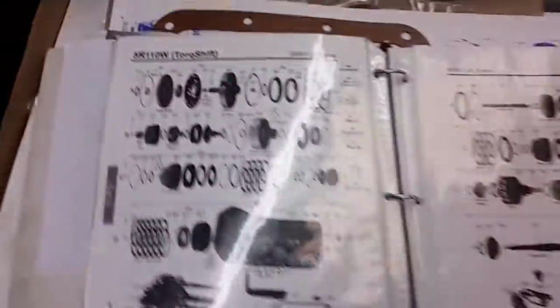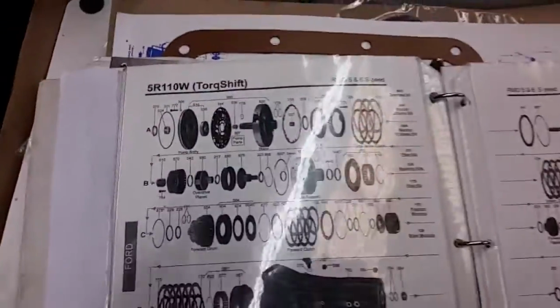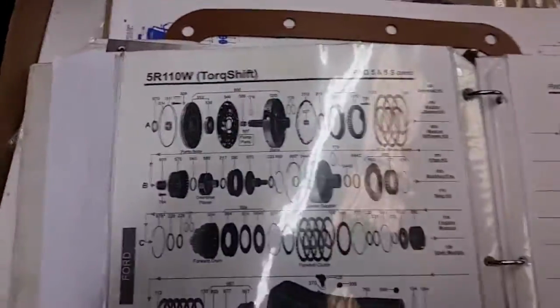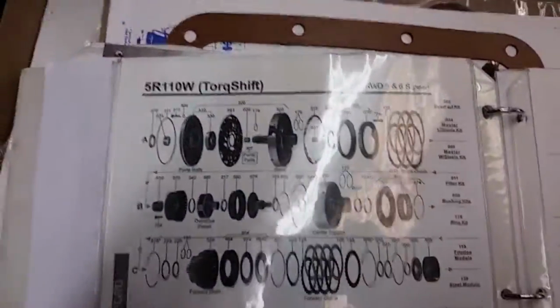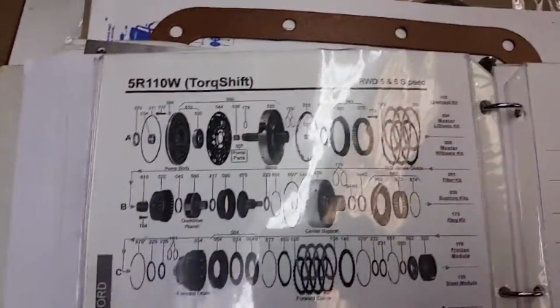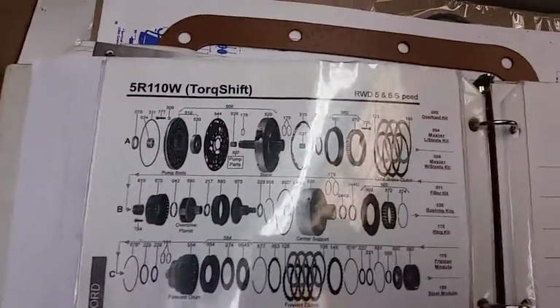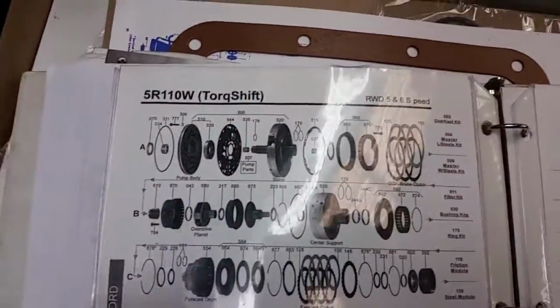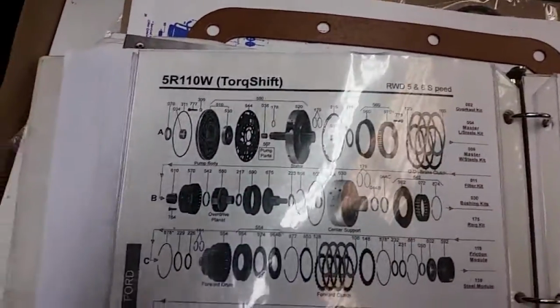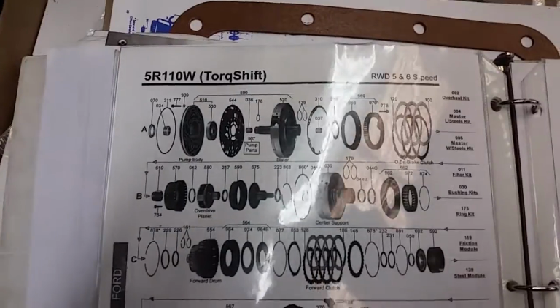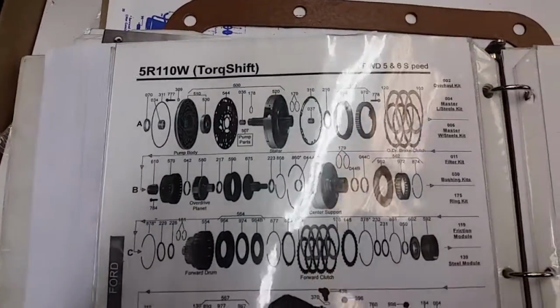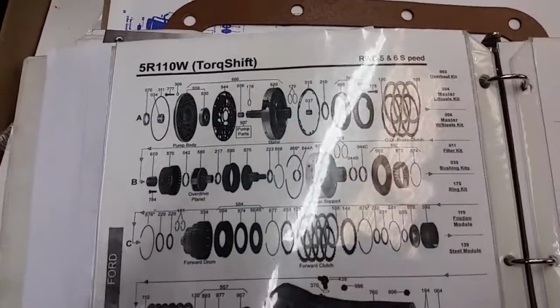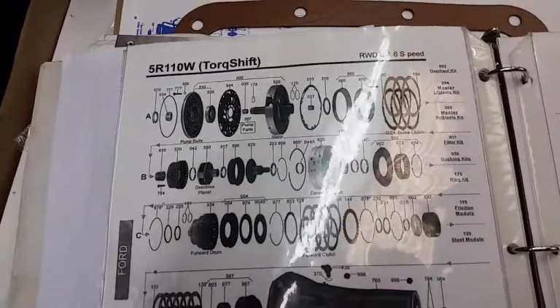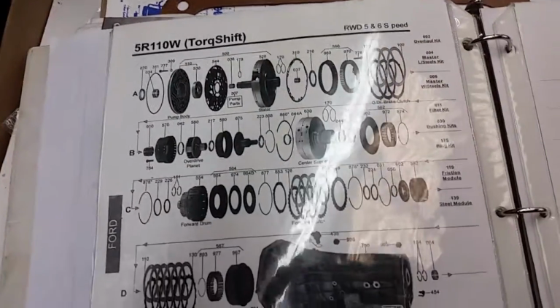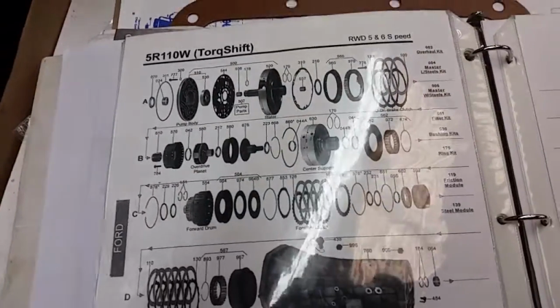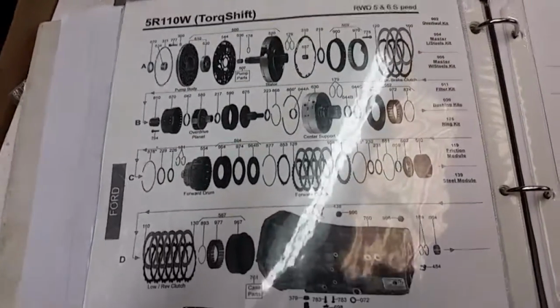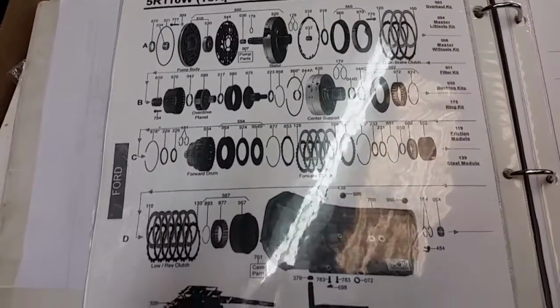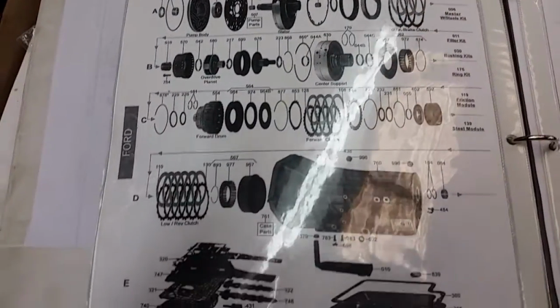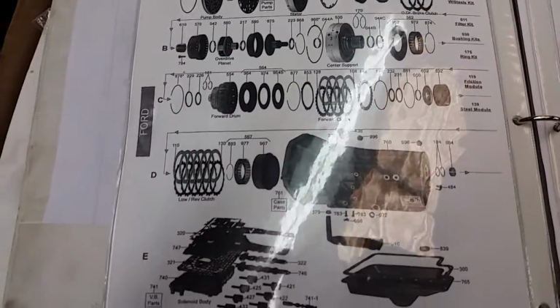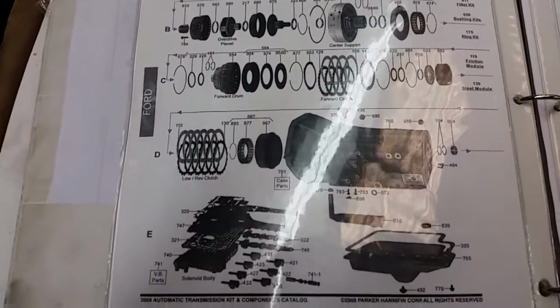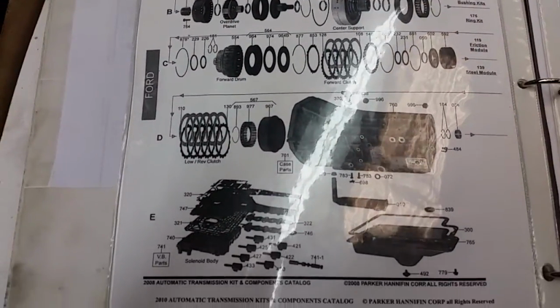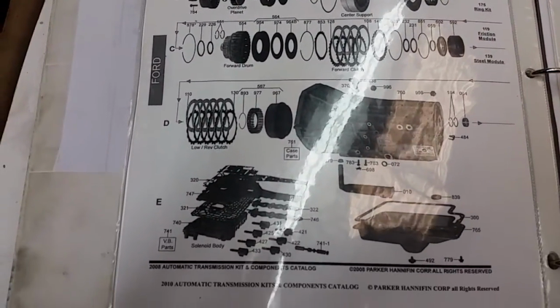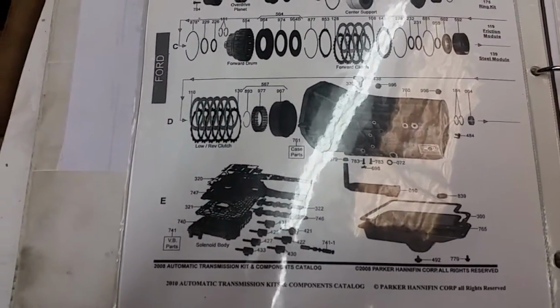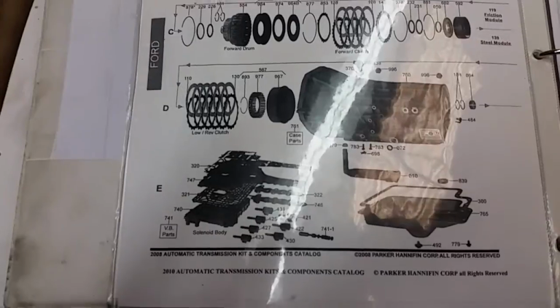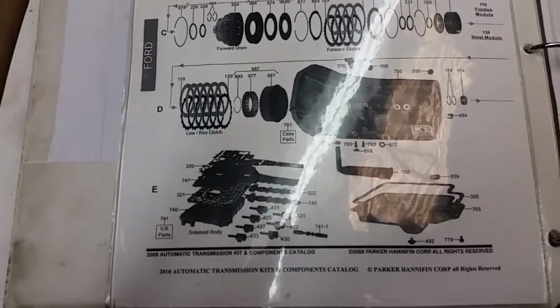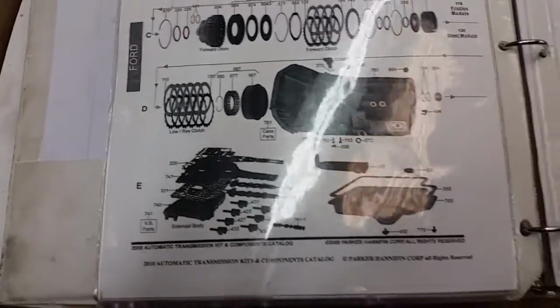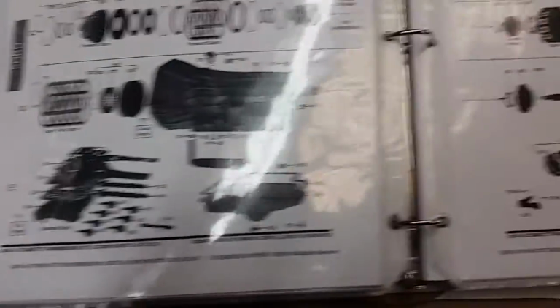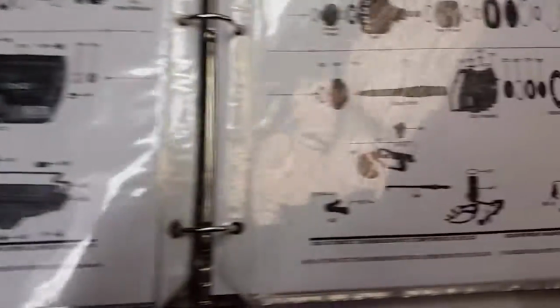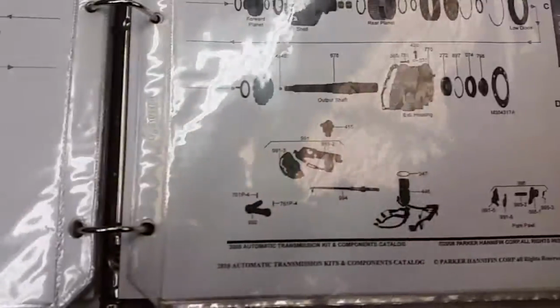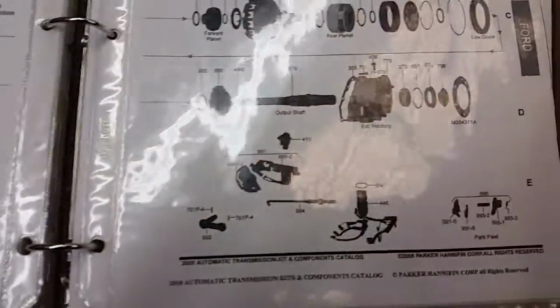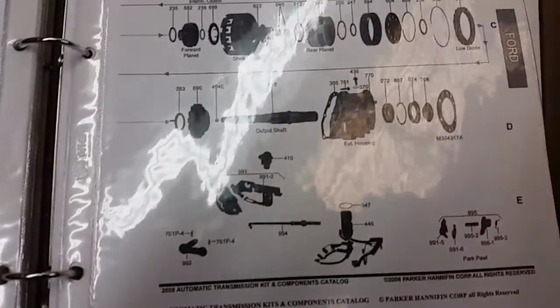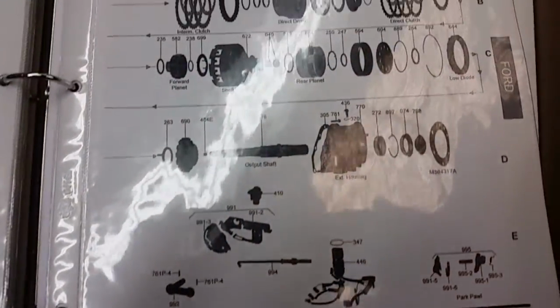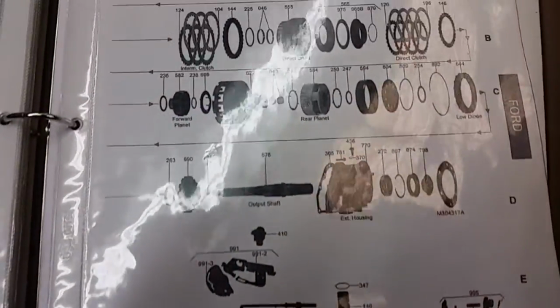The transmission we're talking about today is a 5R110 Torque Shift transmission. This is in a Ford application — specifically an F-250 pickup truck with a 5.4 gas engine.